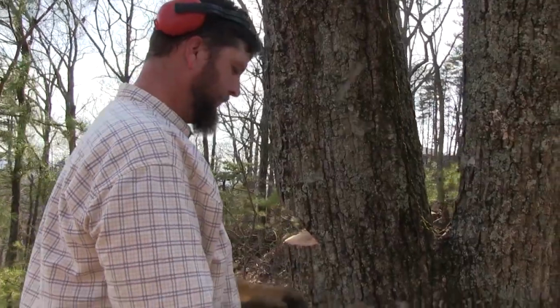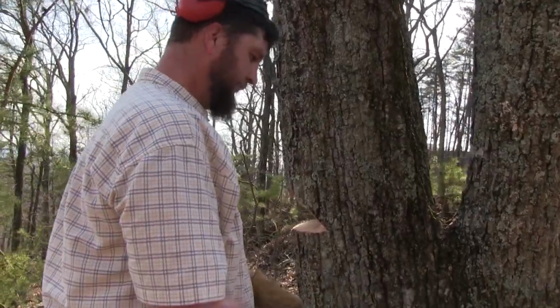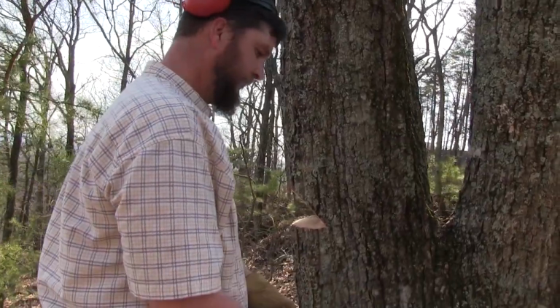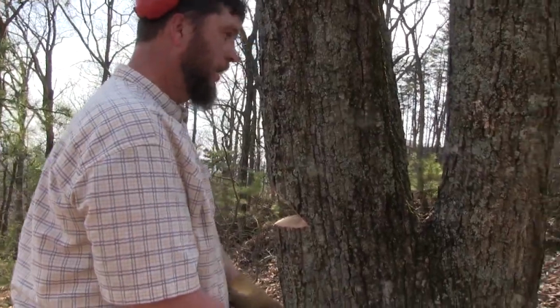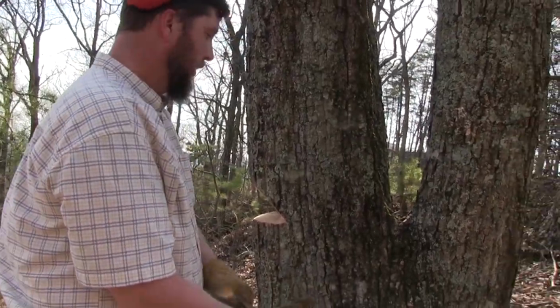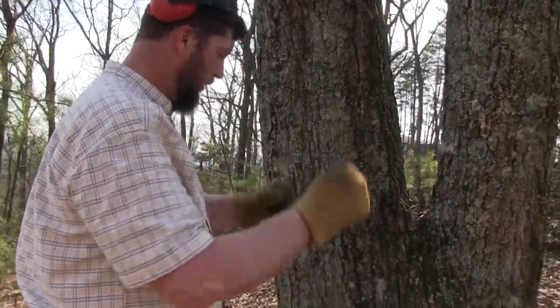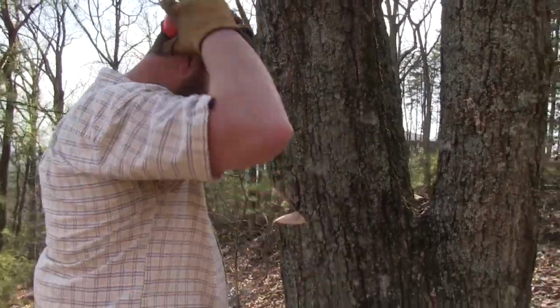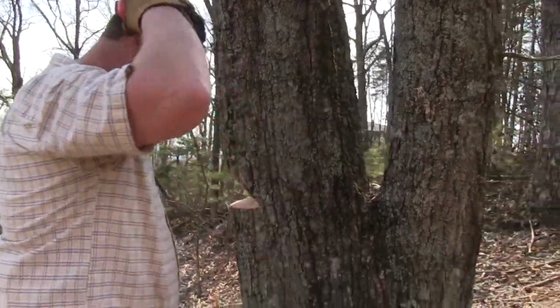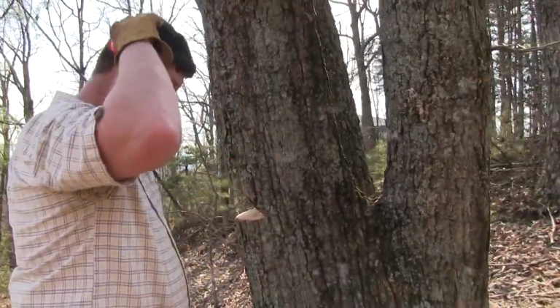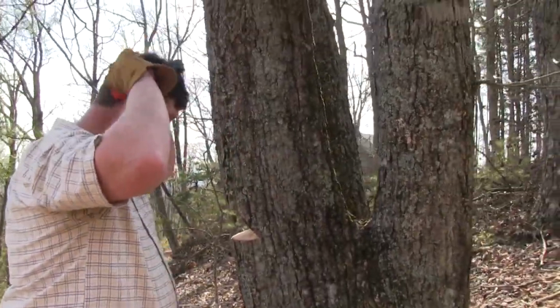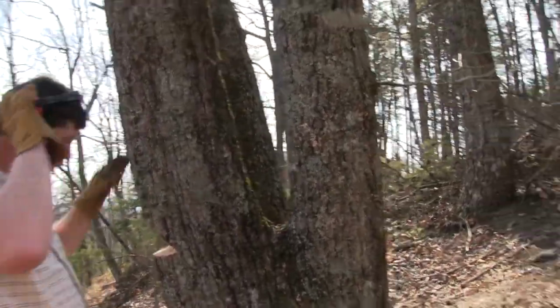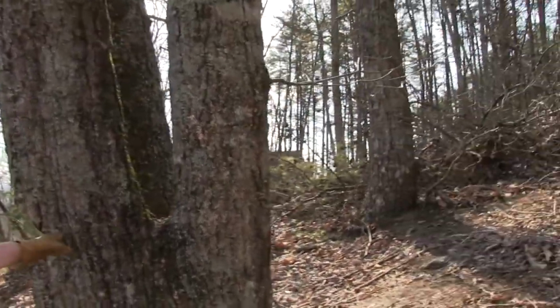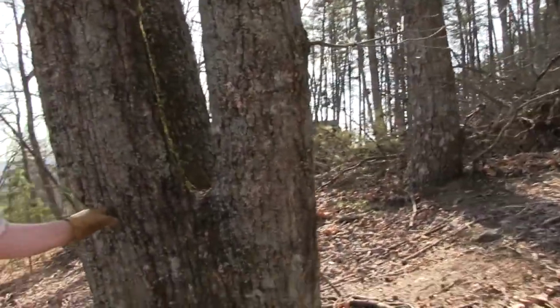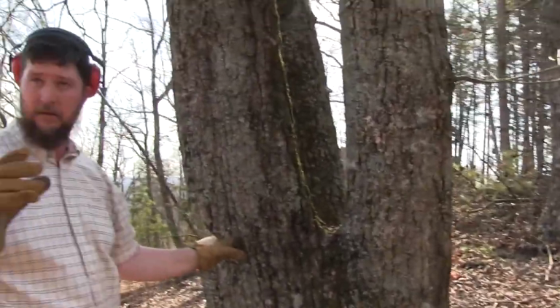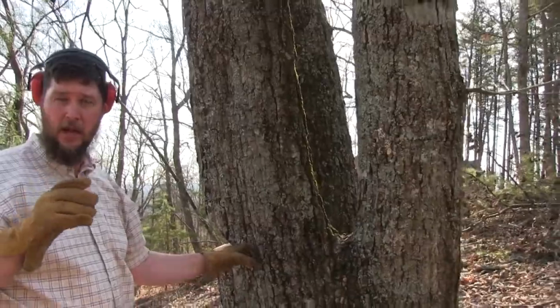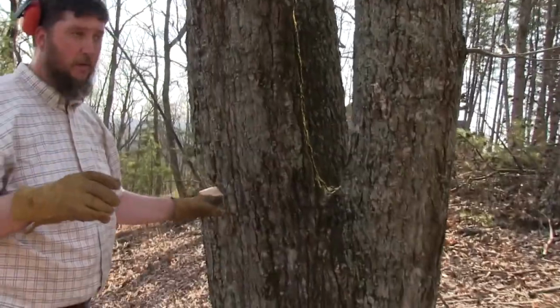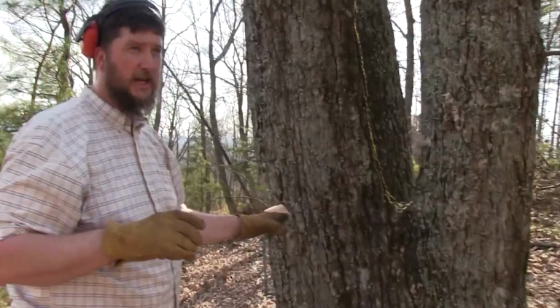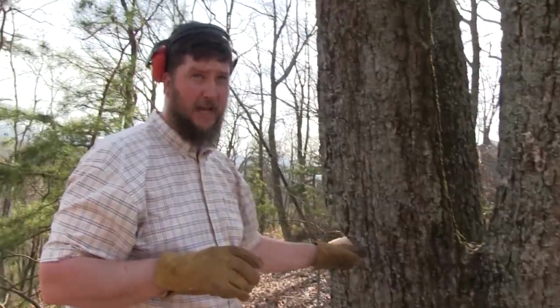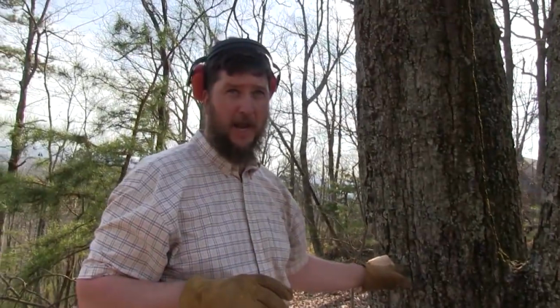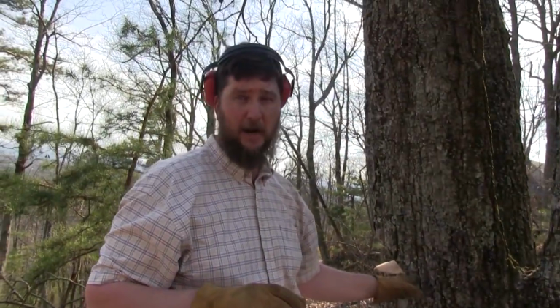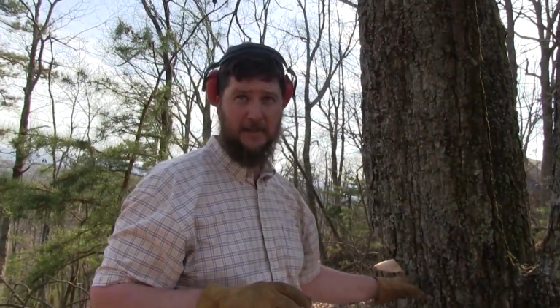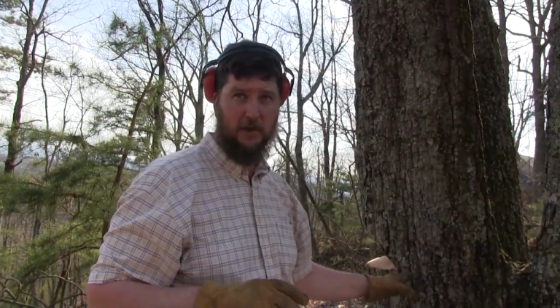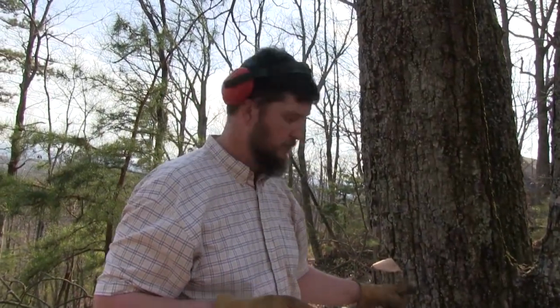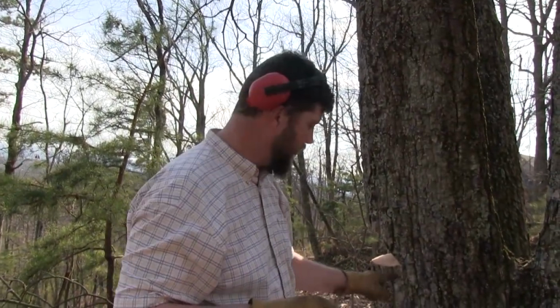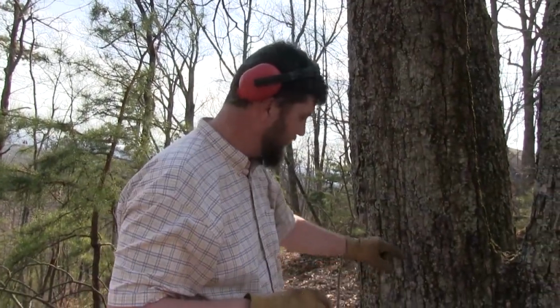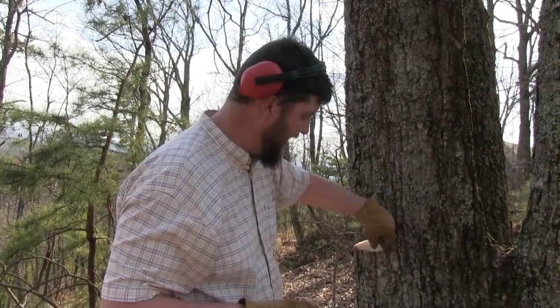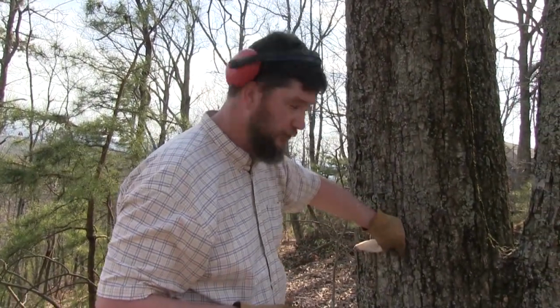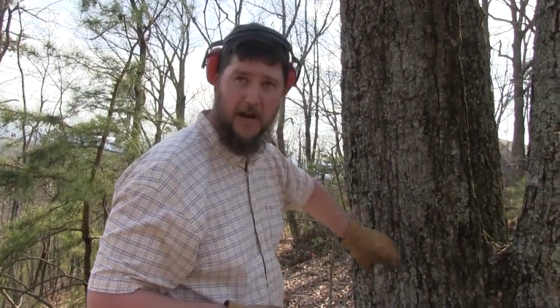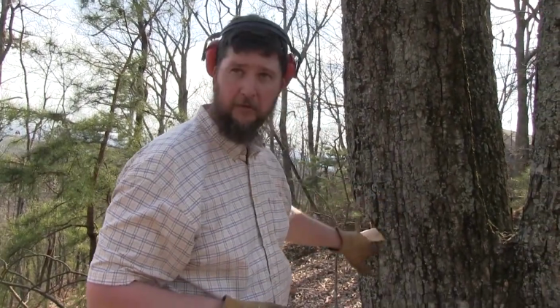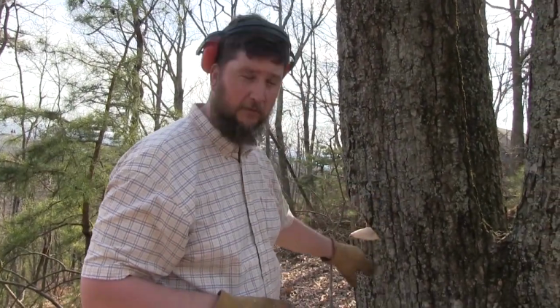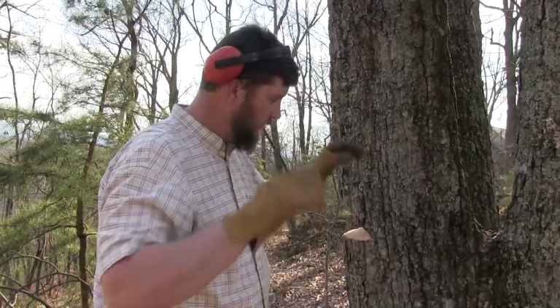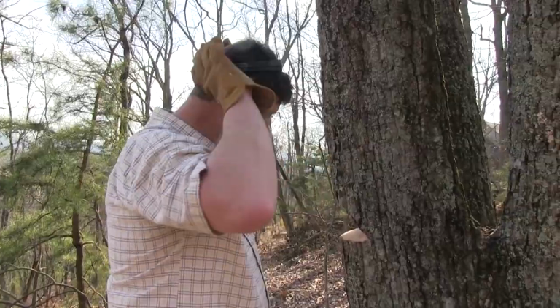I'll stand back and watch what you do now that I understand. I'm going to start boring in behind that. And when you look at my stump when I get done it'll make sense too, because you'll be able to see that hinge will still be on this stump.